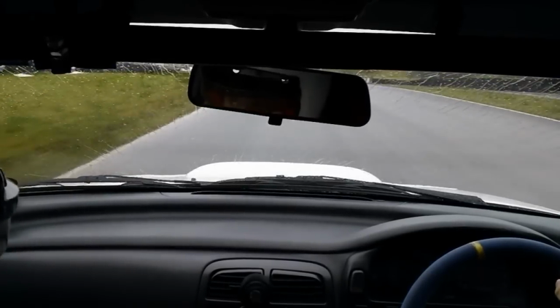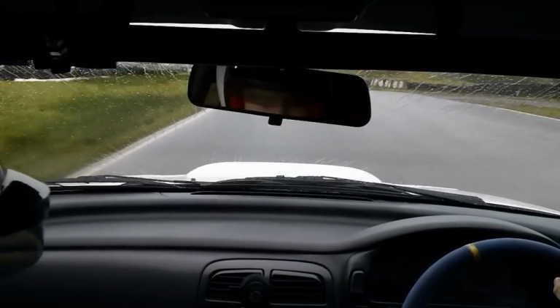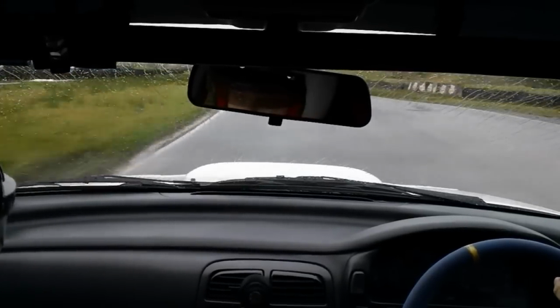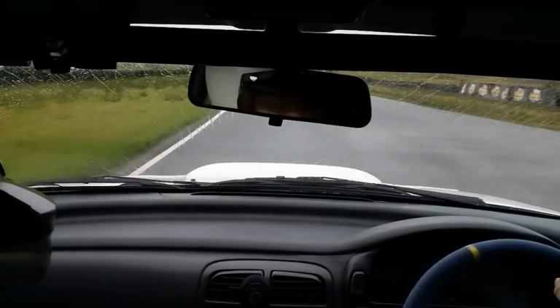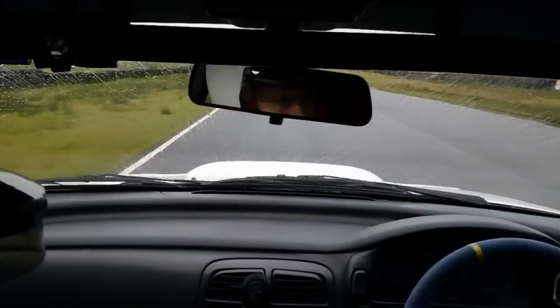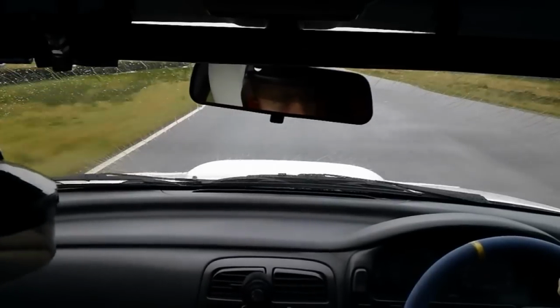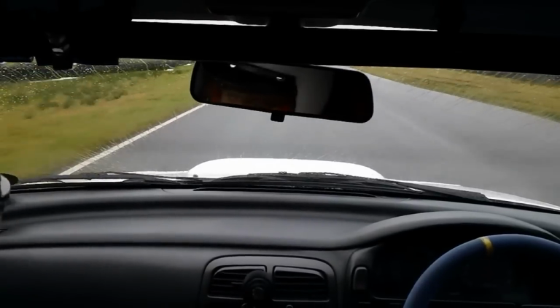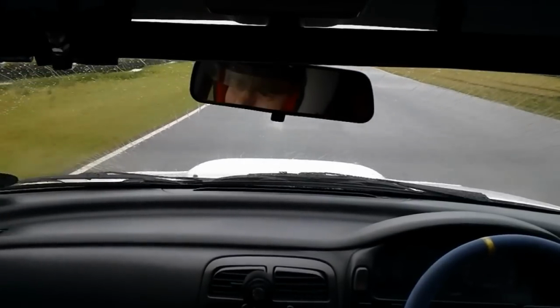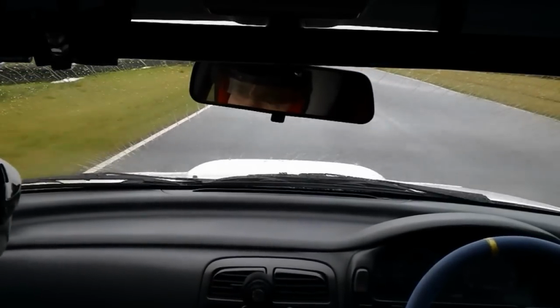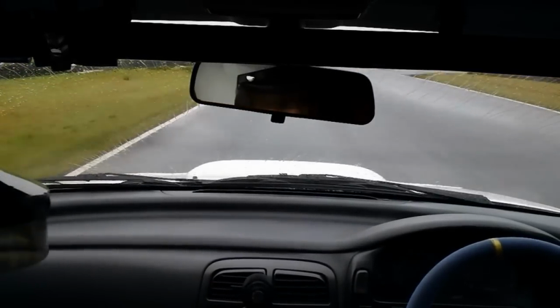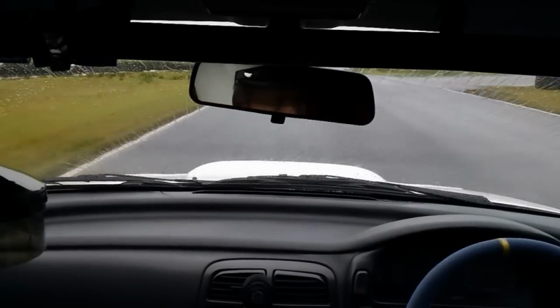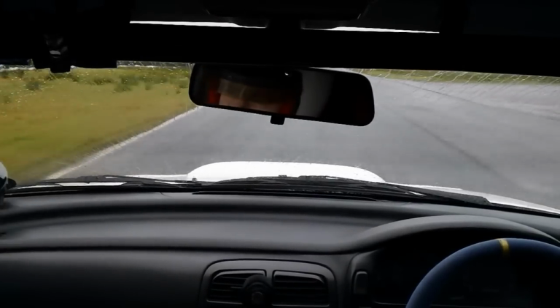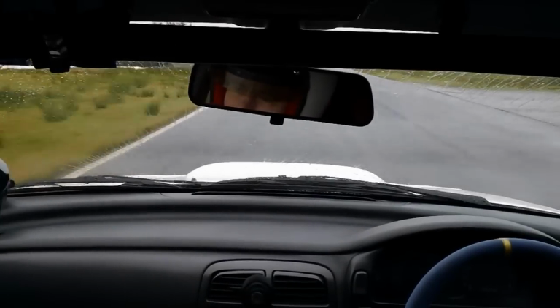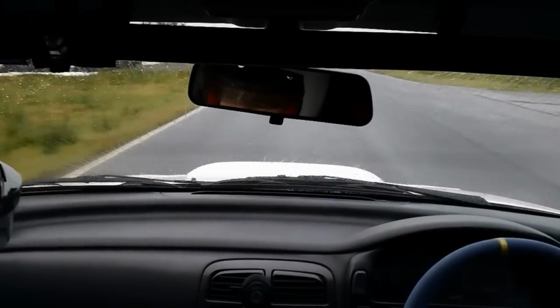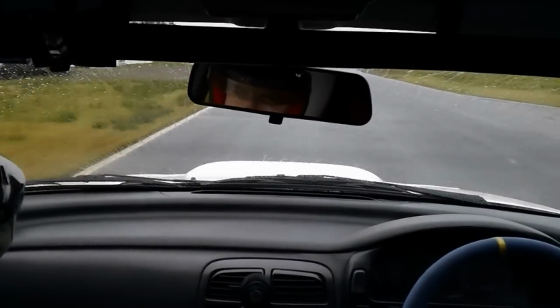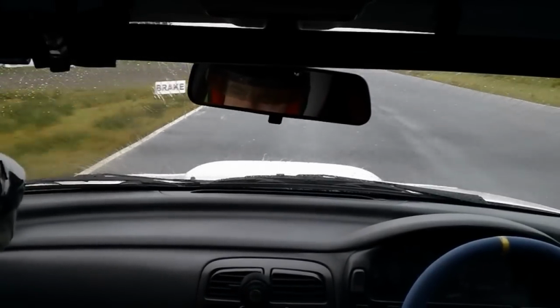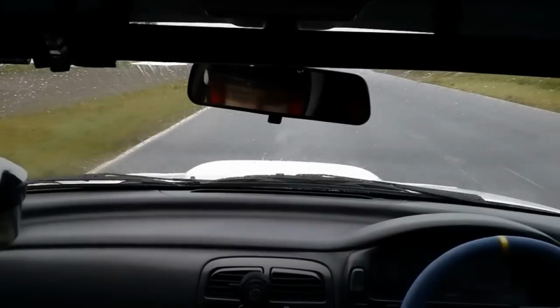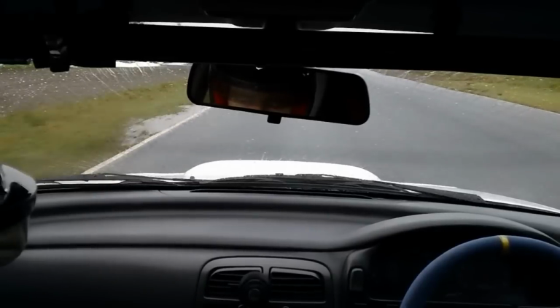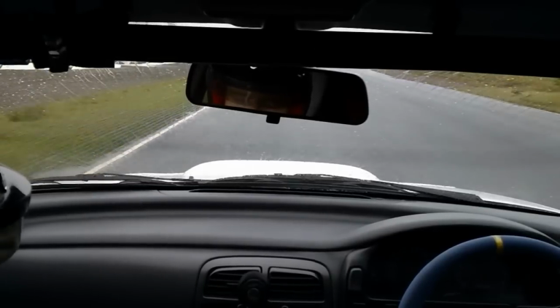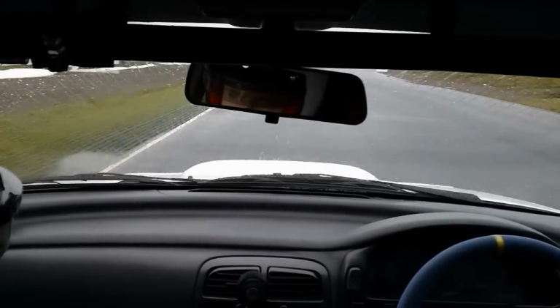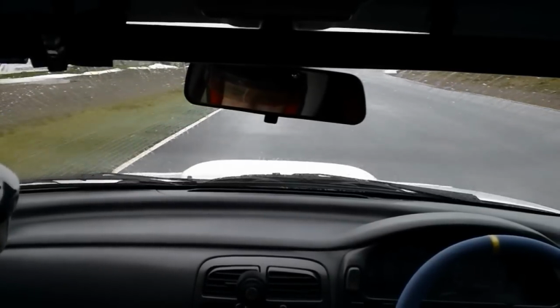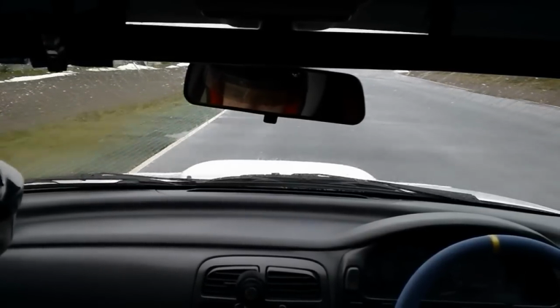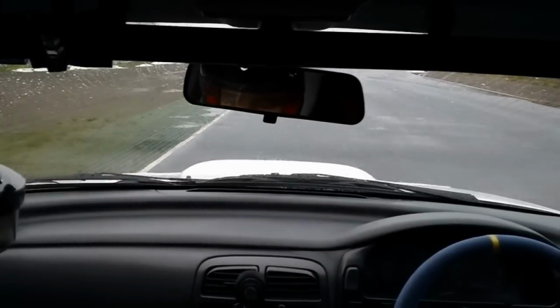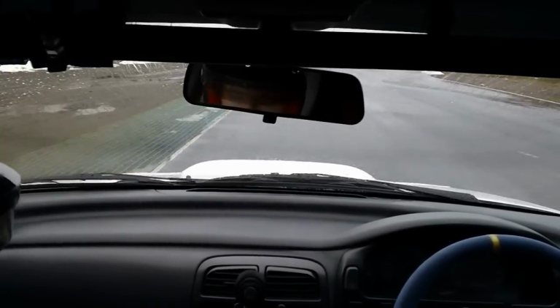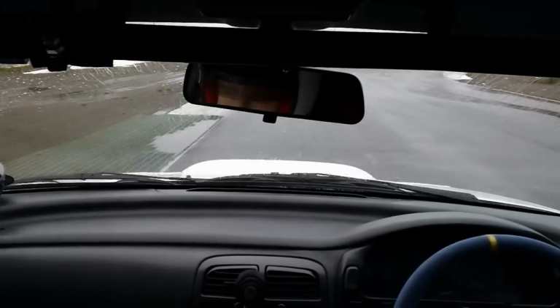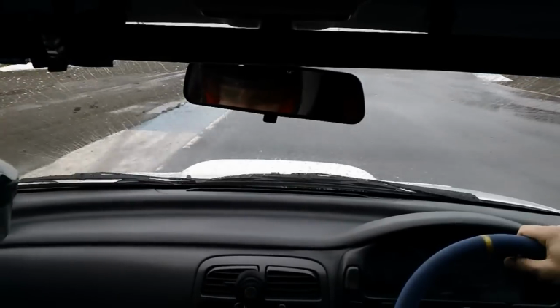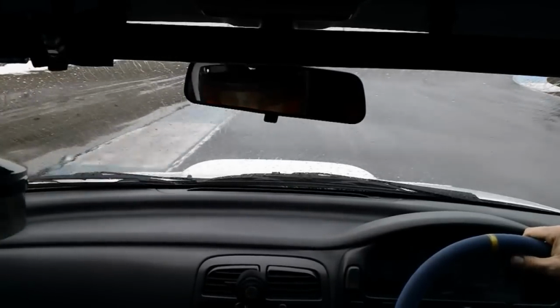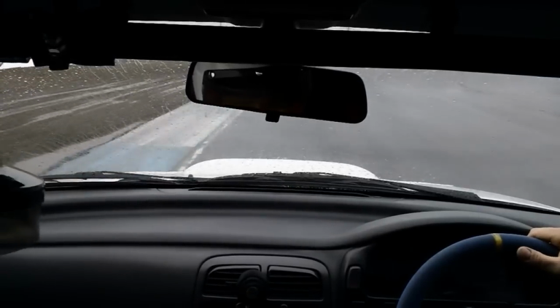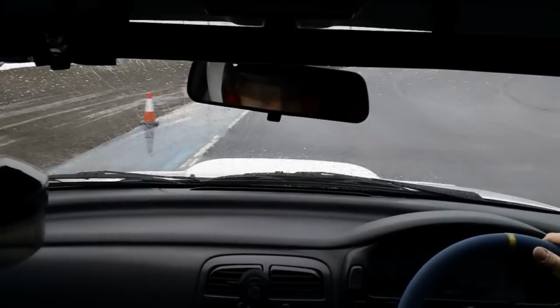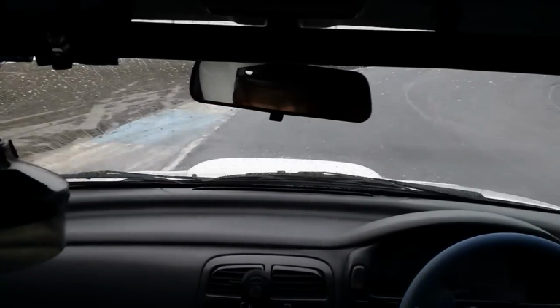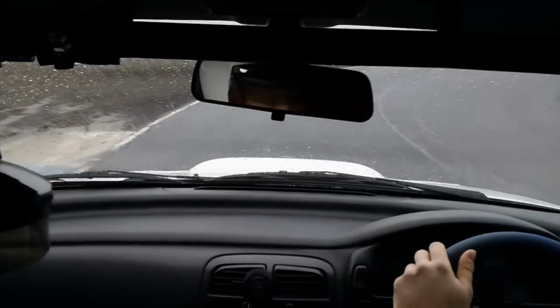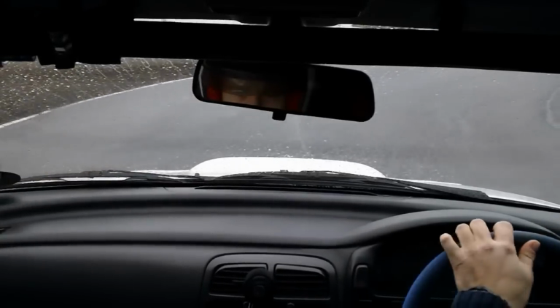How's it feel to have your car on track? It feels good. I found the grip levels on the wet quite surprising — it's a good car for this with four-wheel drive anyway.